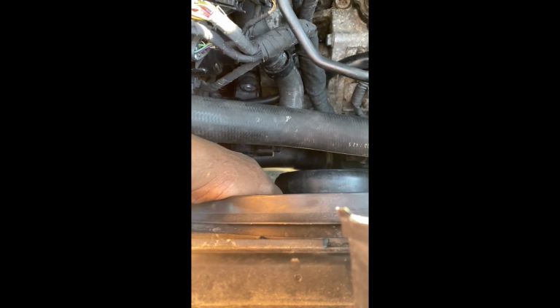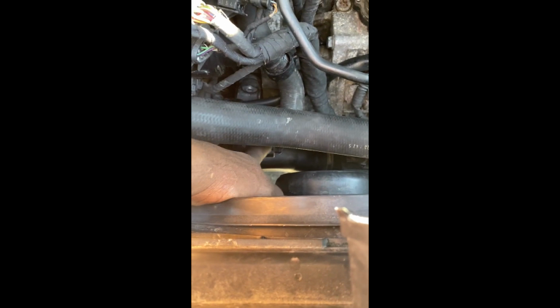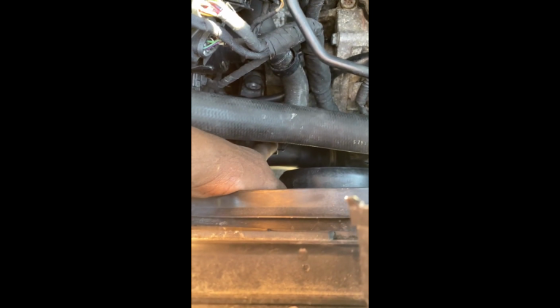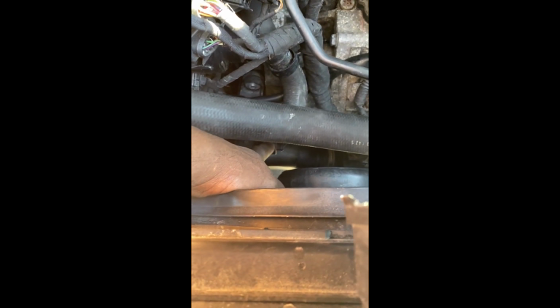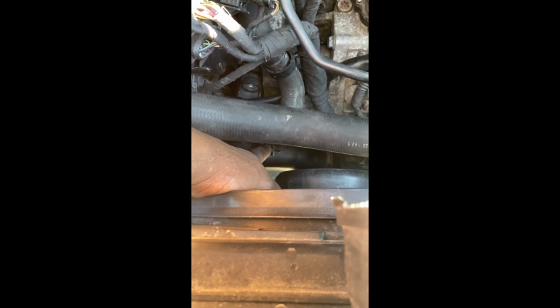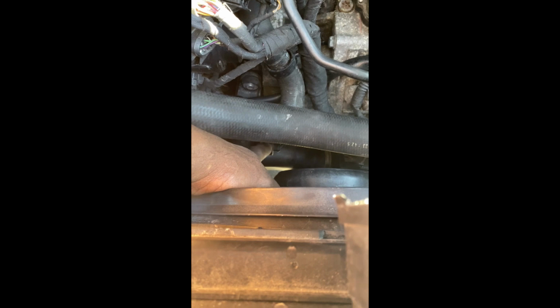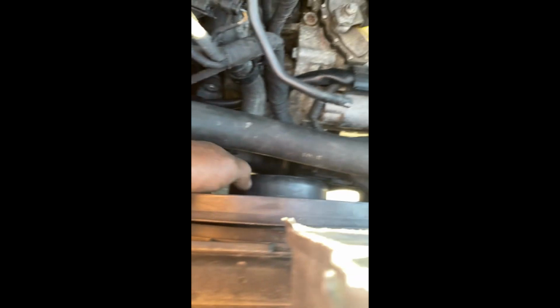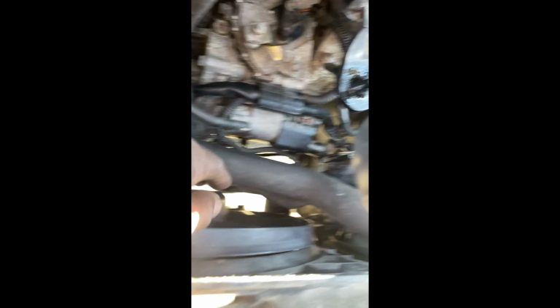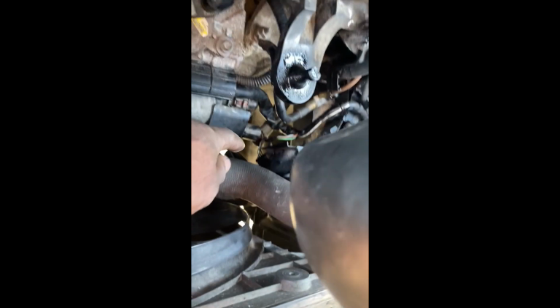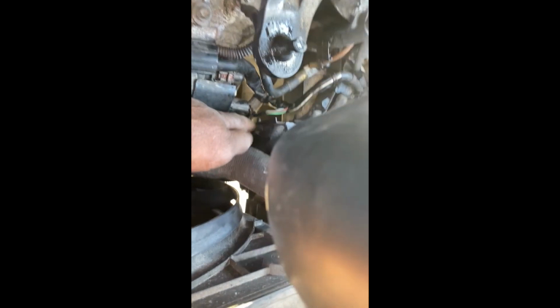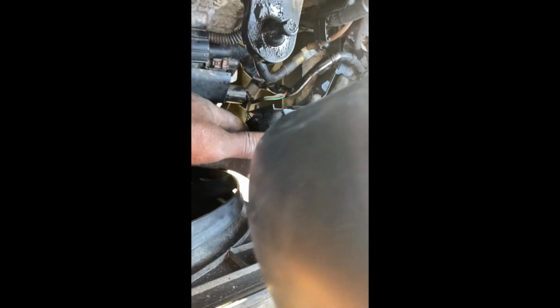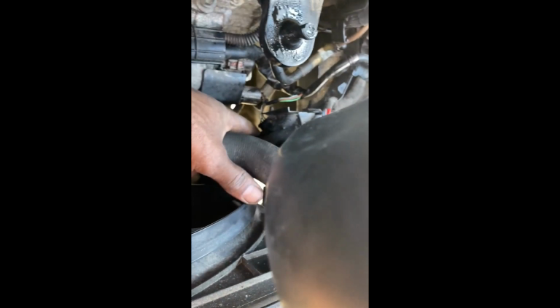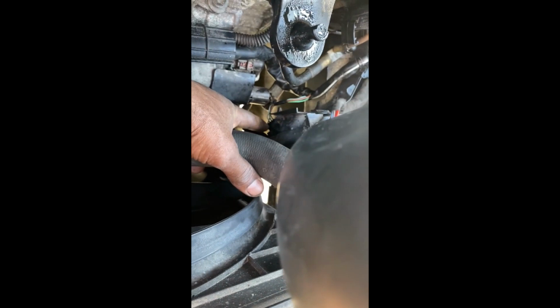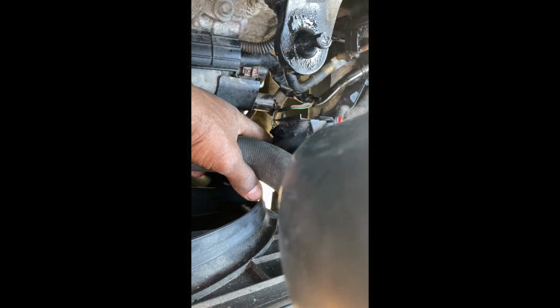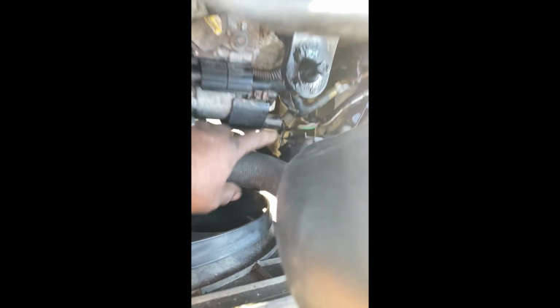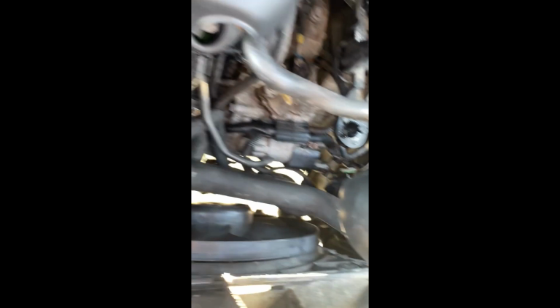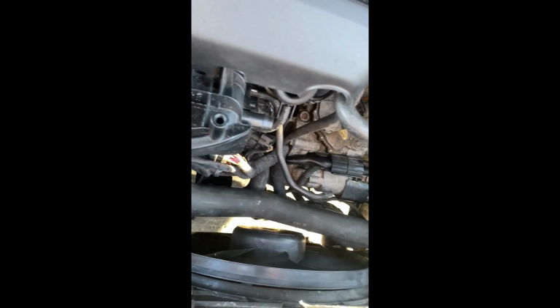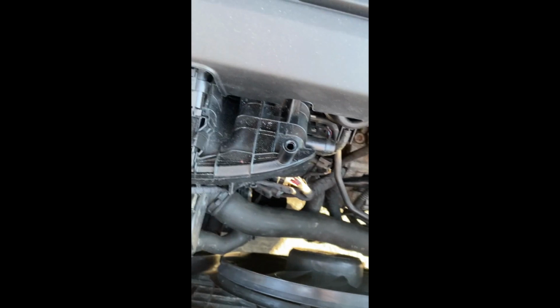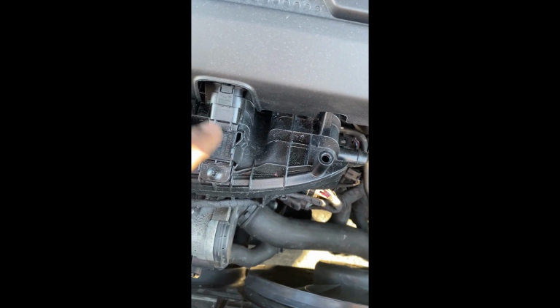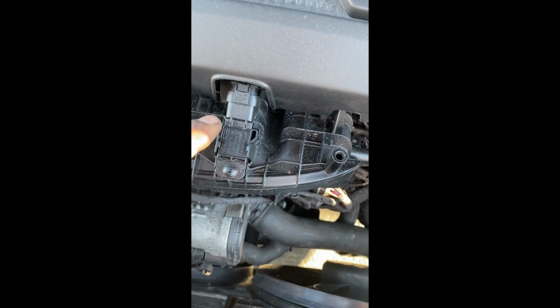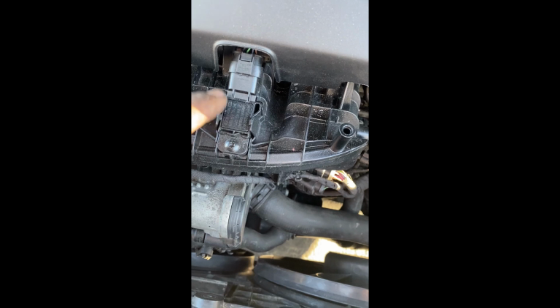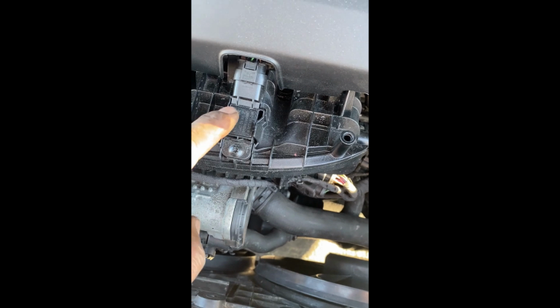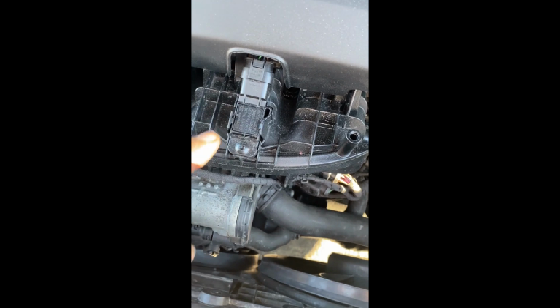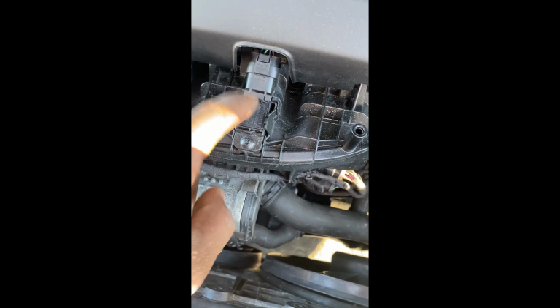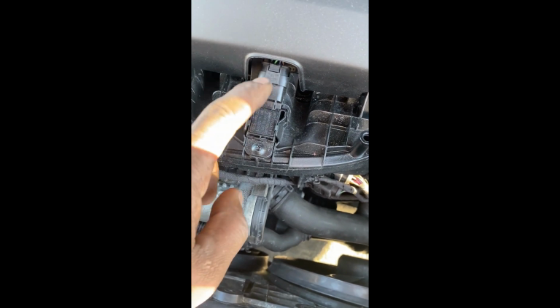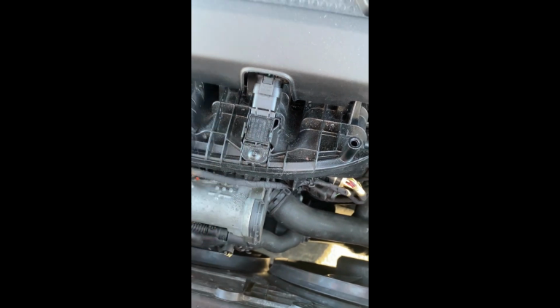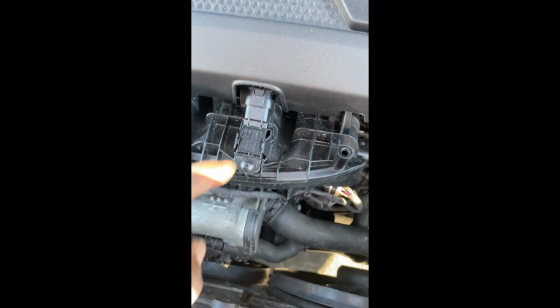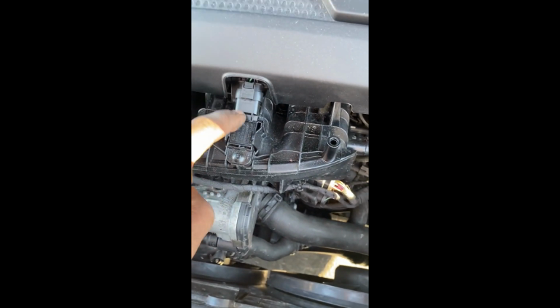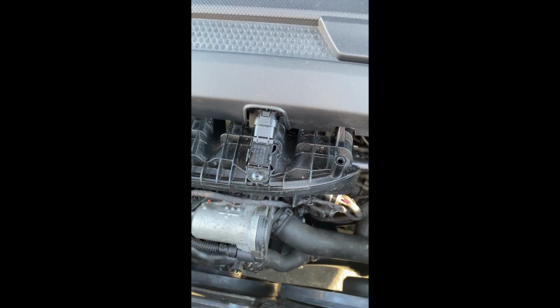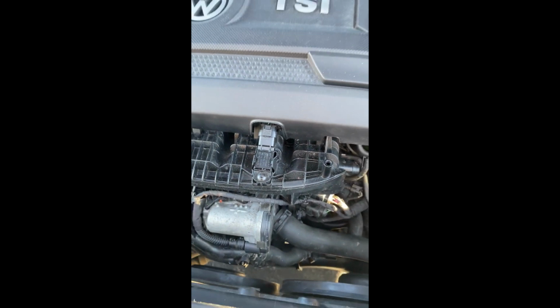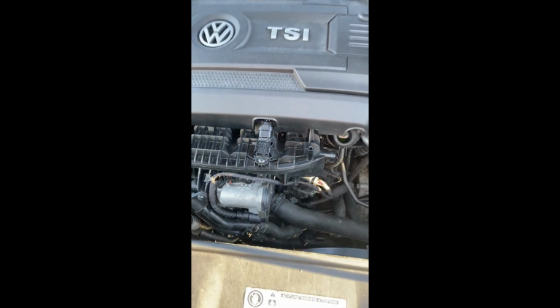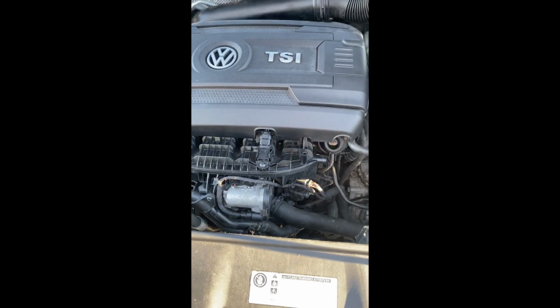They had this connector connected over there, which leads to this sensor — this is the intercooler intake pressure sensor here. And that's it, guys.